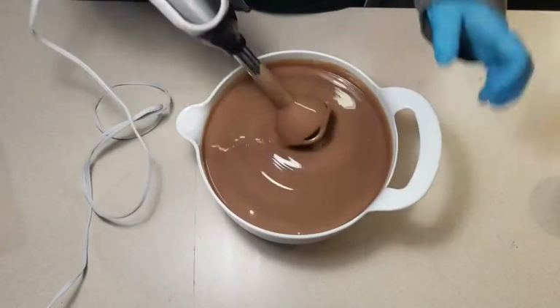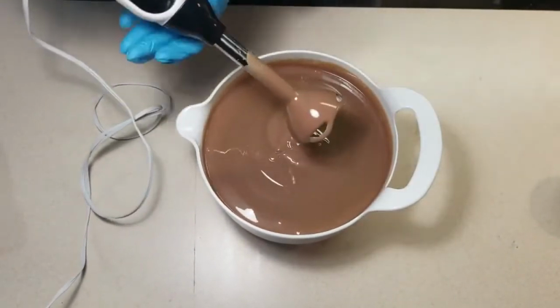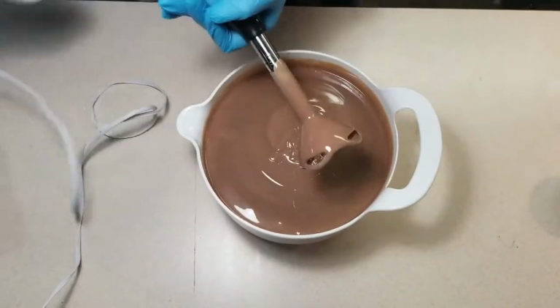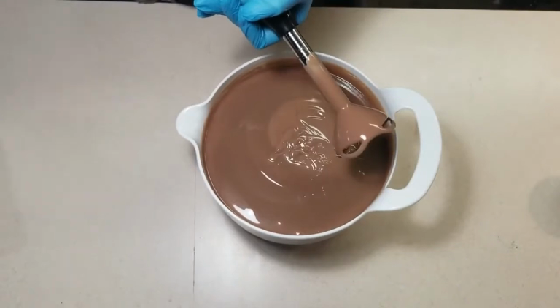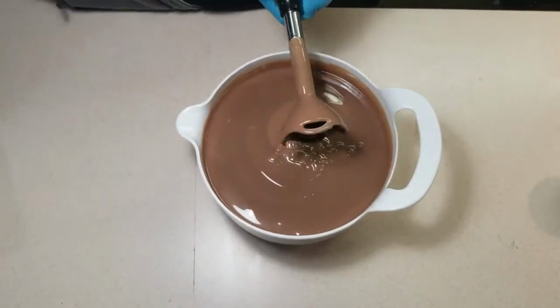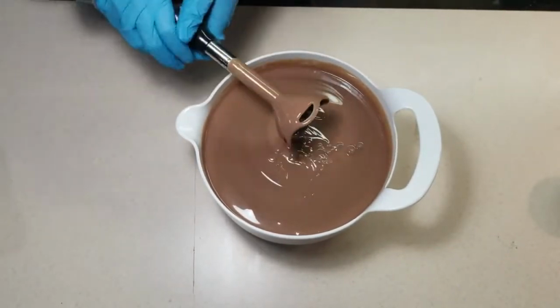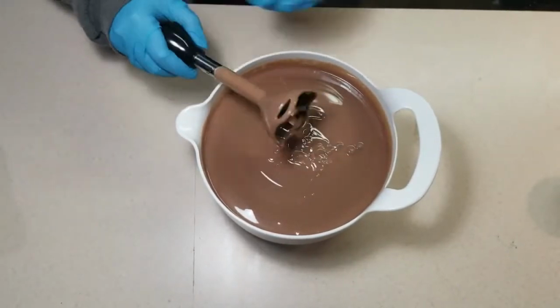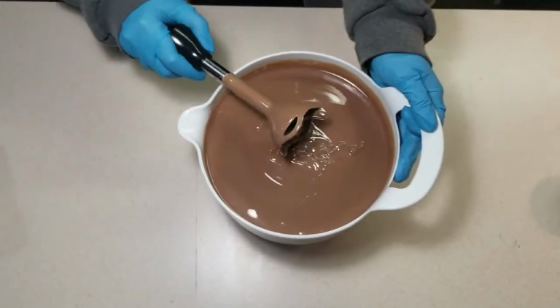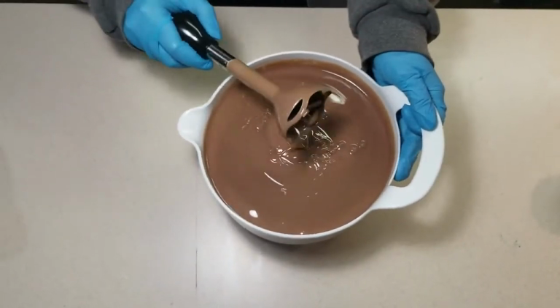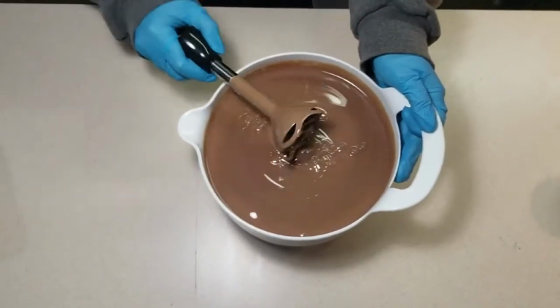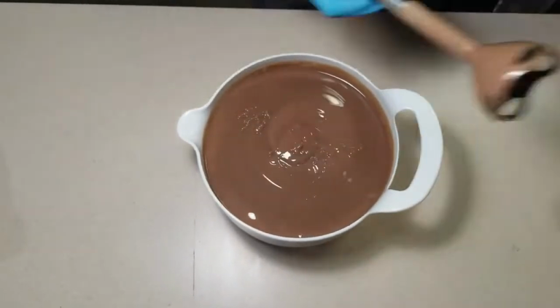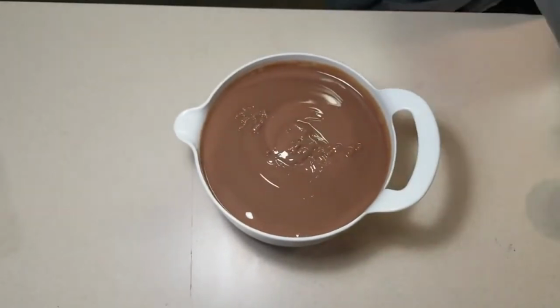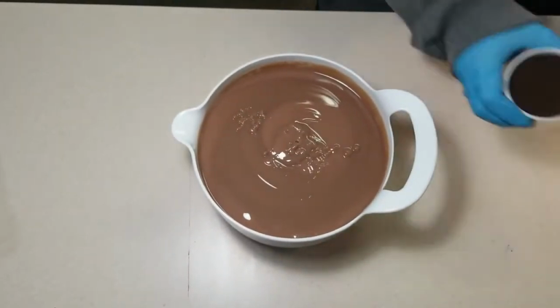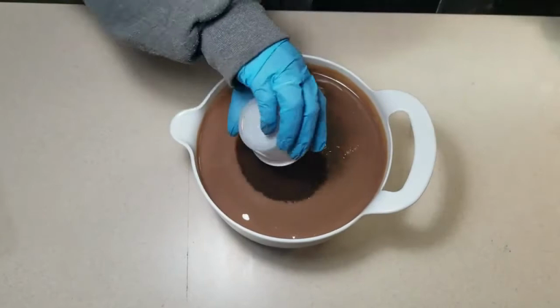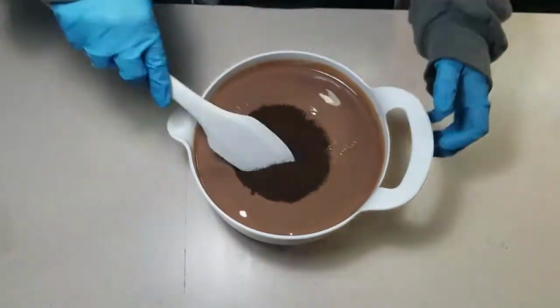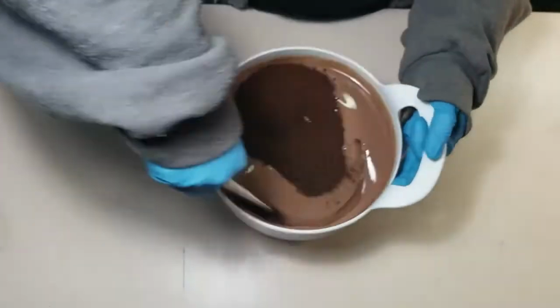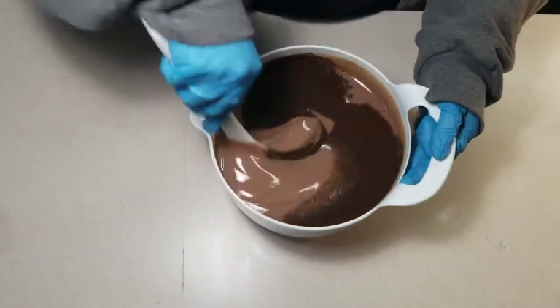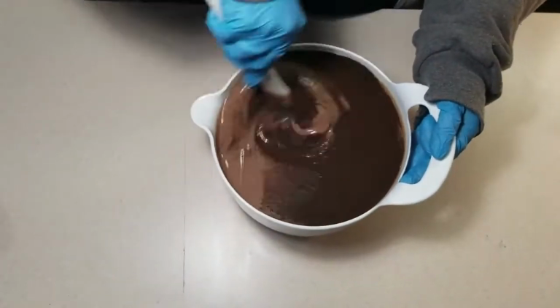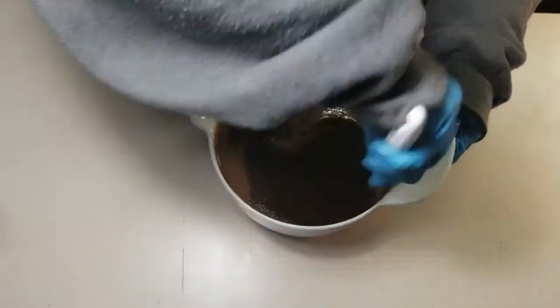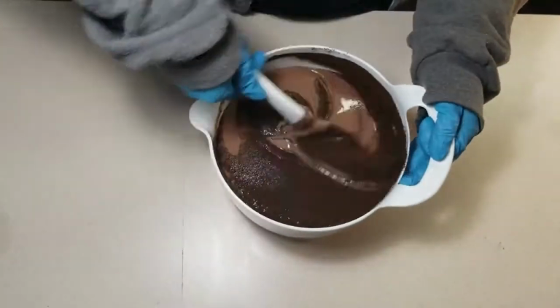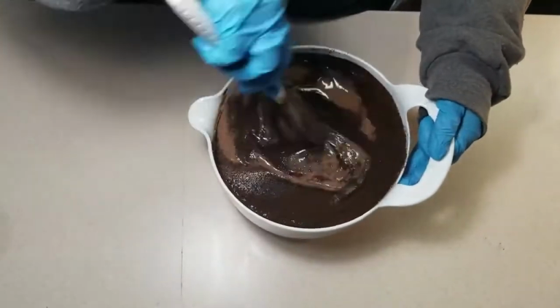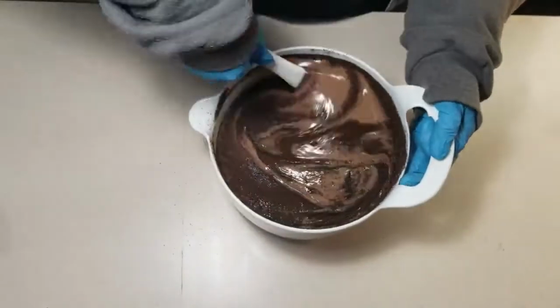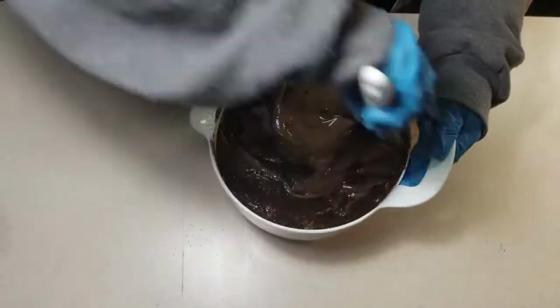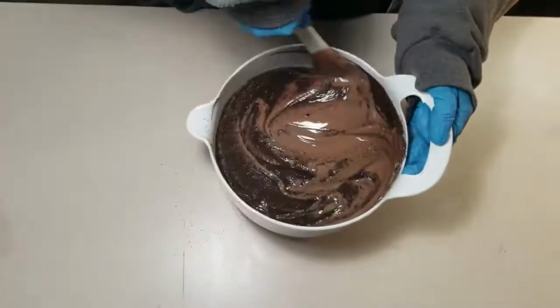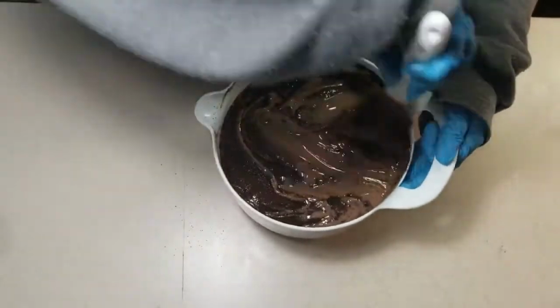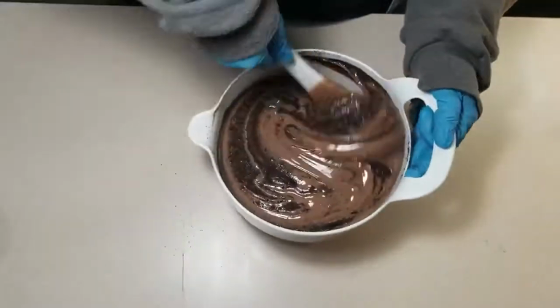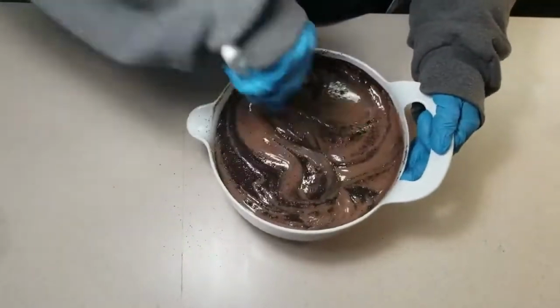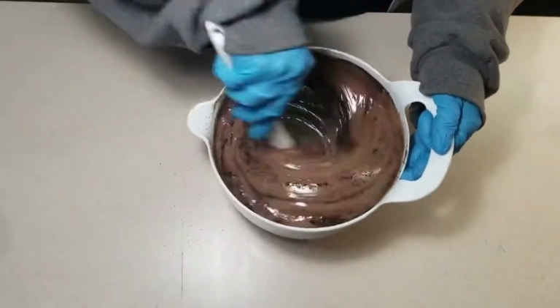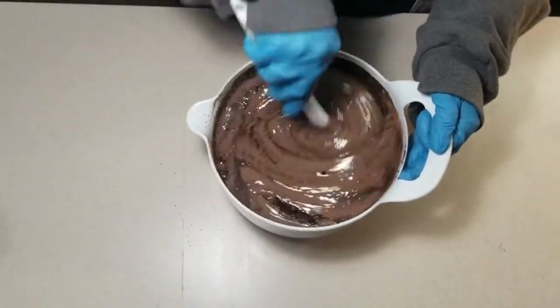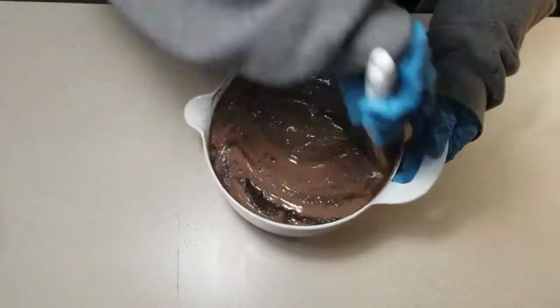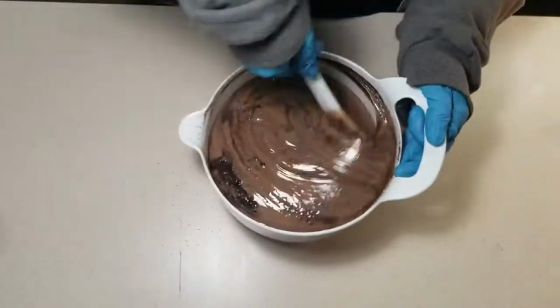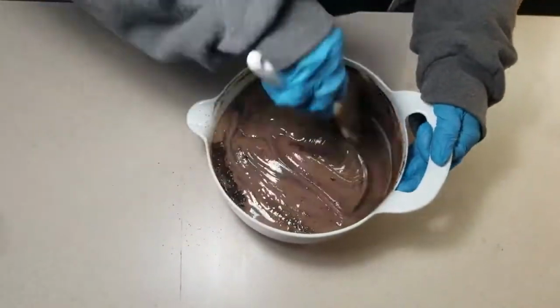Divino's was also gracious enough to provide me with some of their spent espresso grounds, which I dried in a warm oven for several hours before adding them to the batter at thick trace. When adding exfoliants you always want your batter to be at at least a medium trace so the exfoliants won't sink to the bottom.